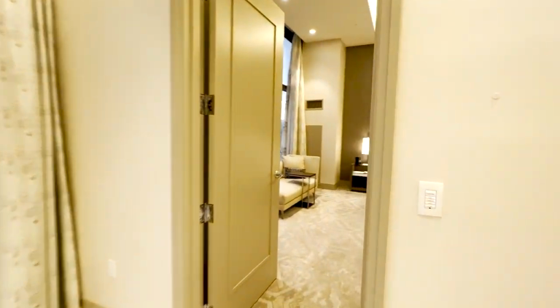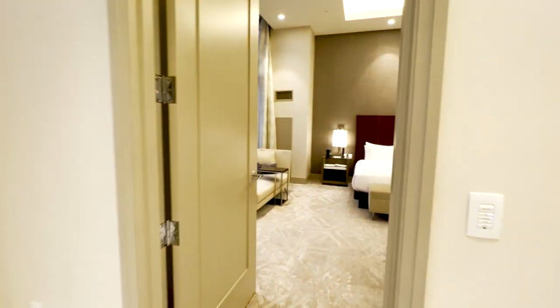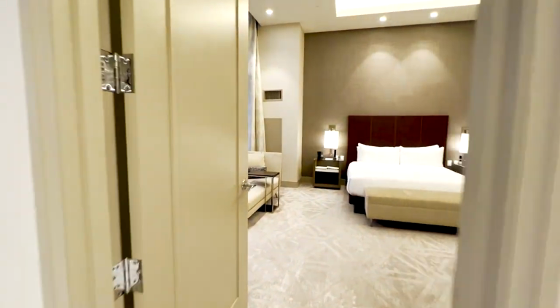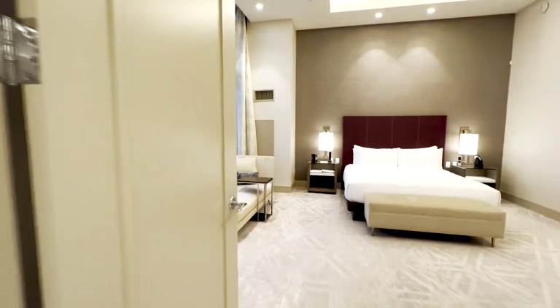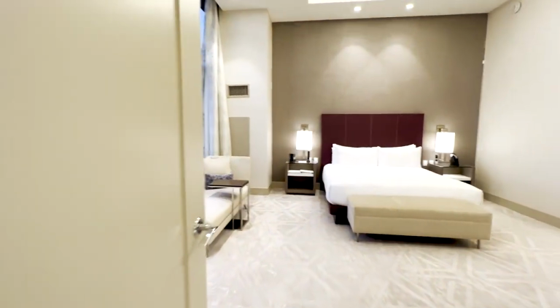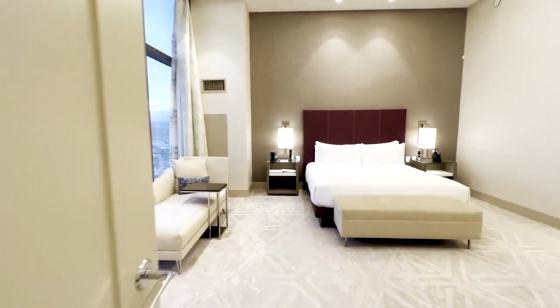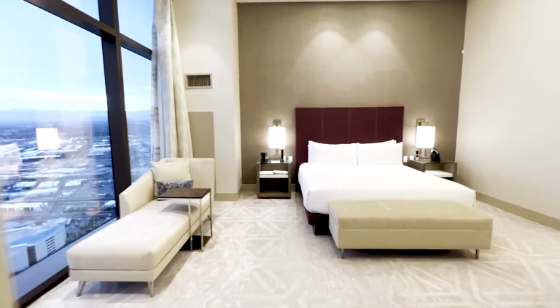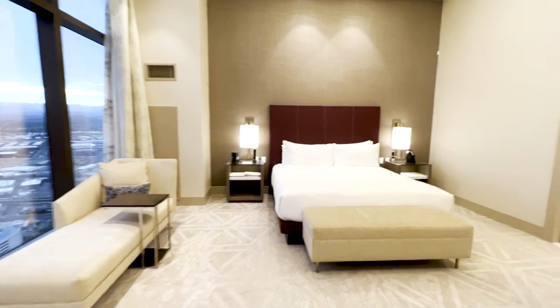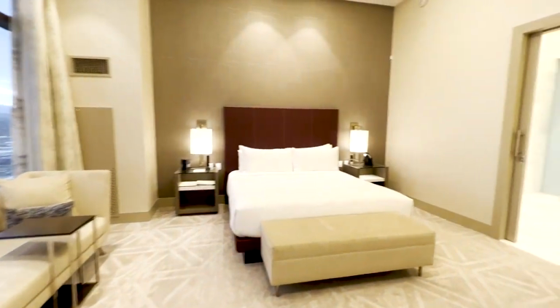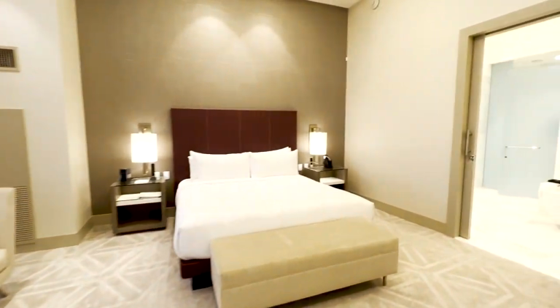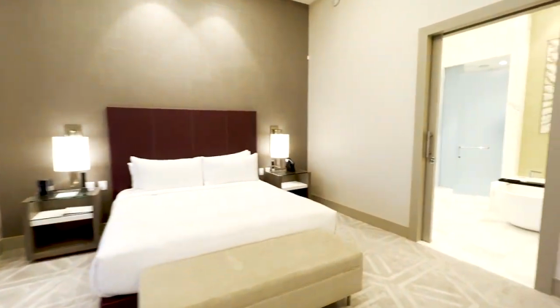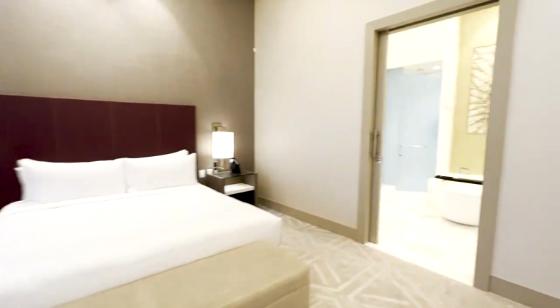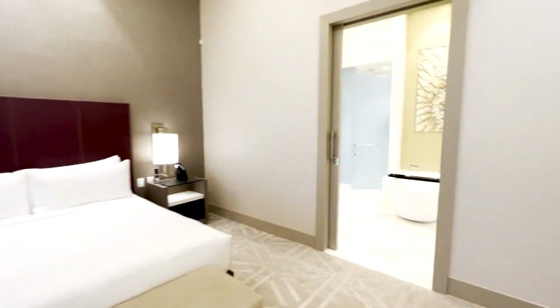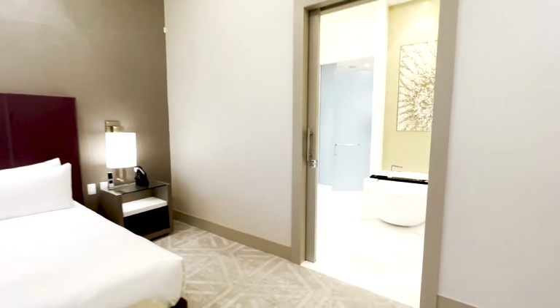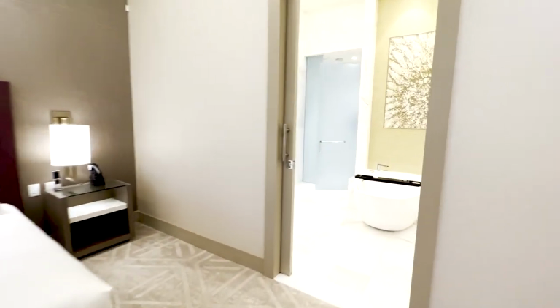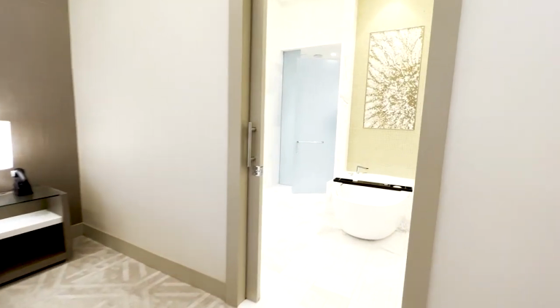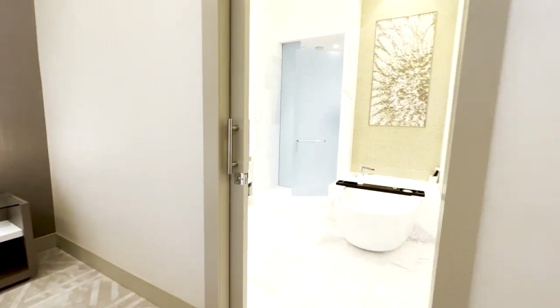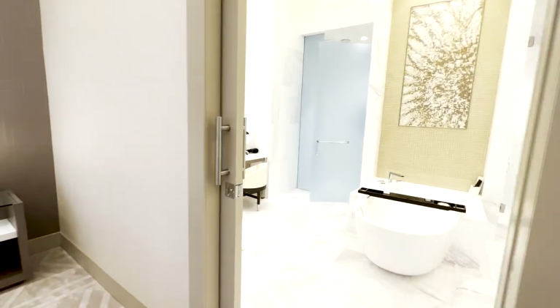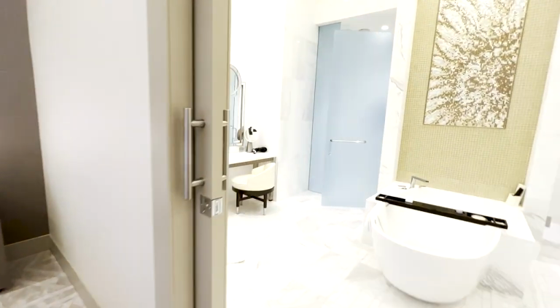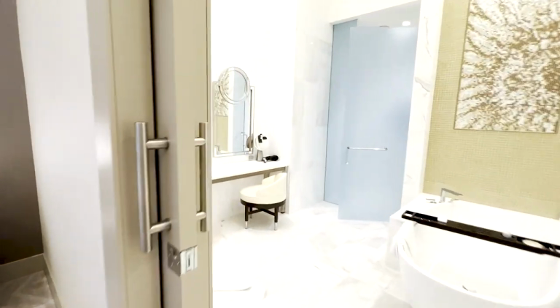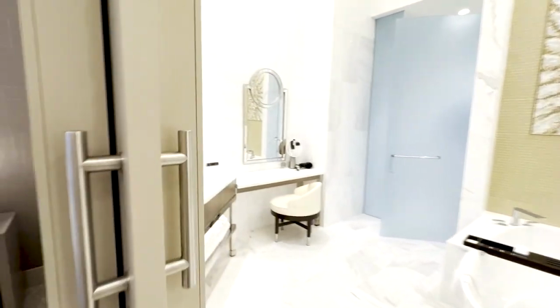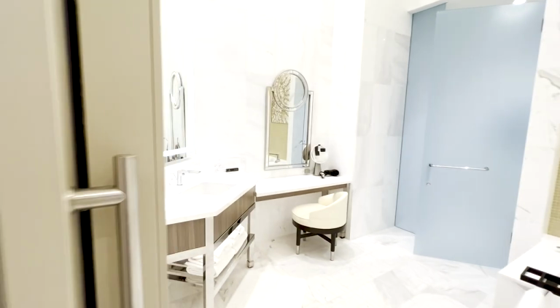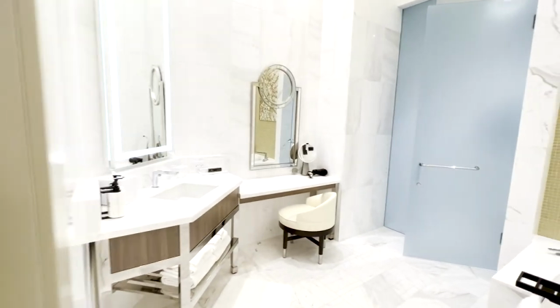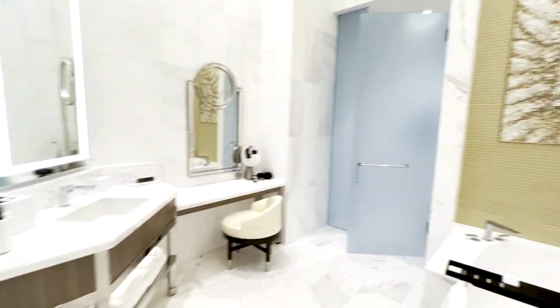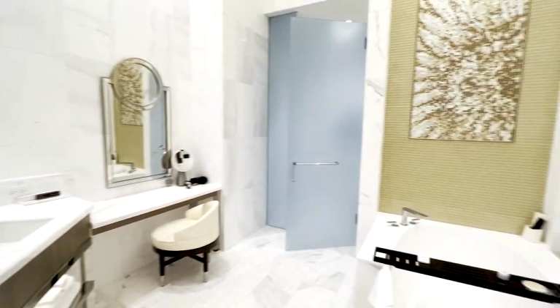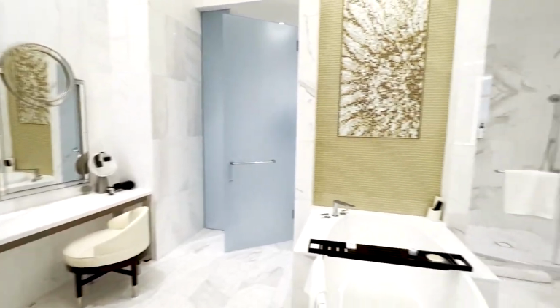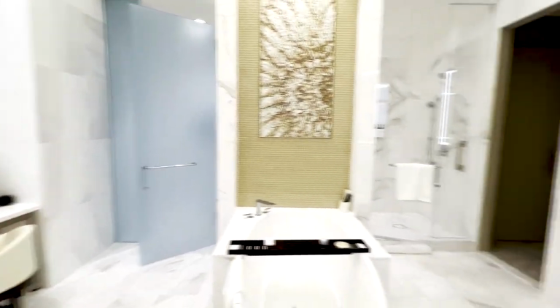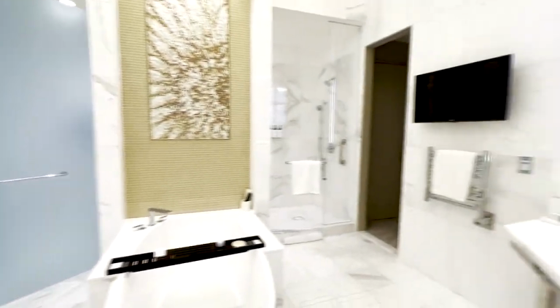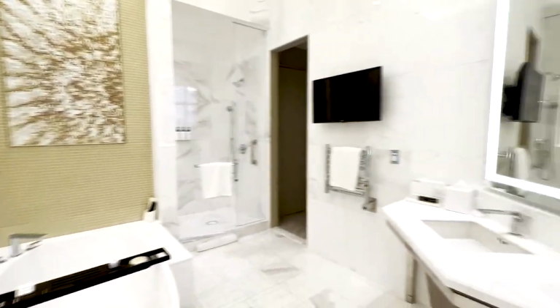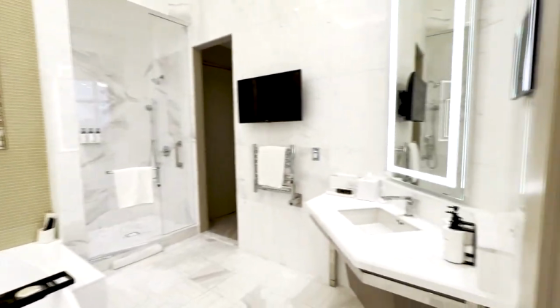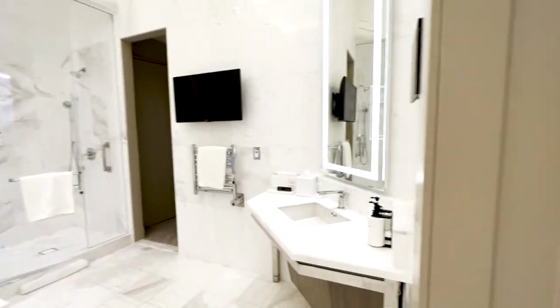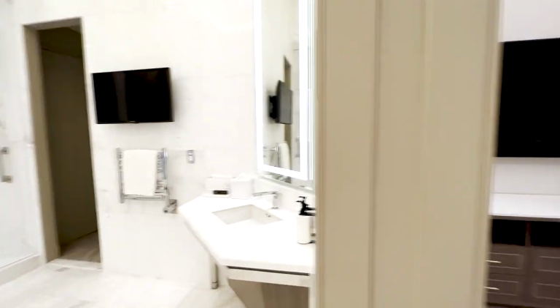And into the first master bedroom with a private bathroom, soaking tub, and dual vanity sinks.